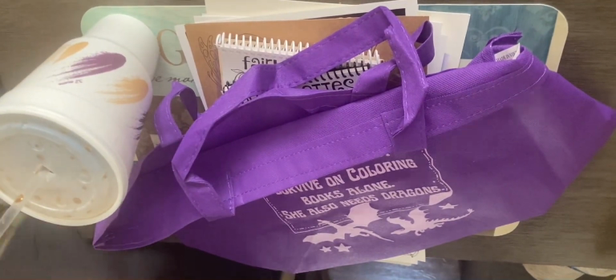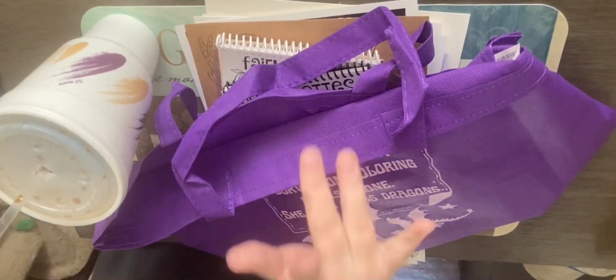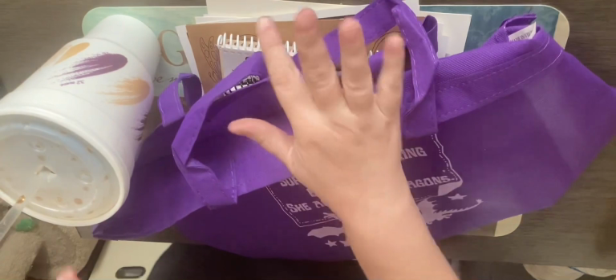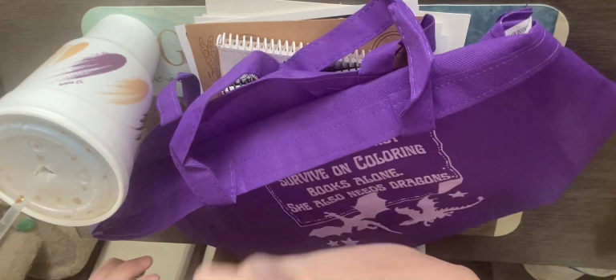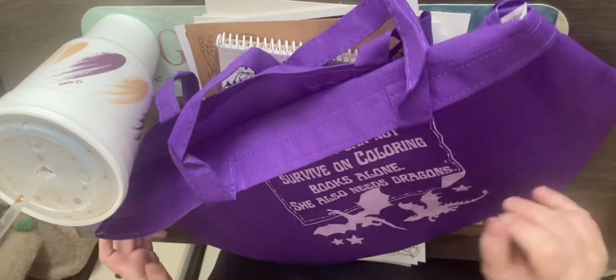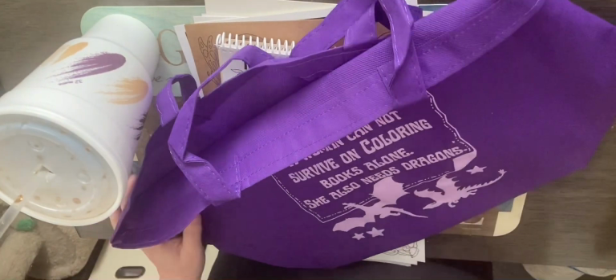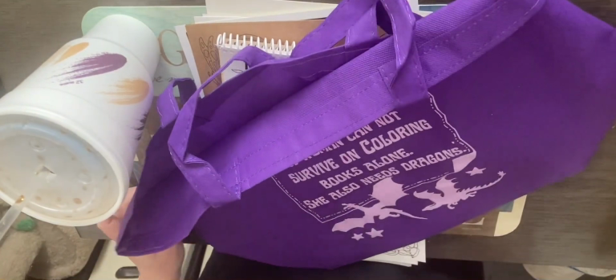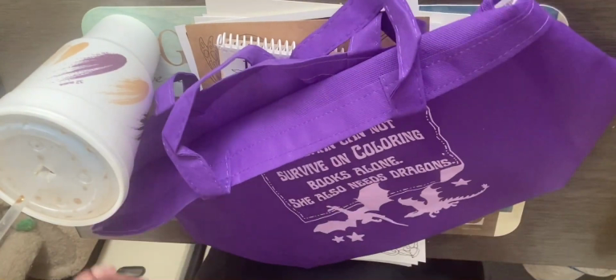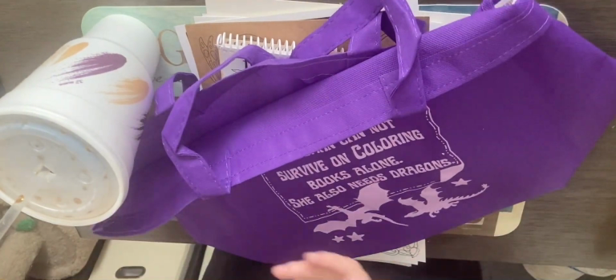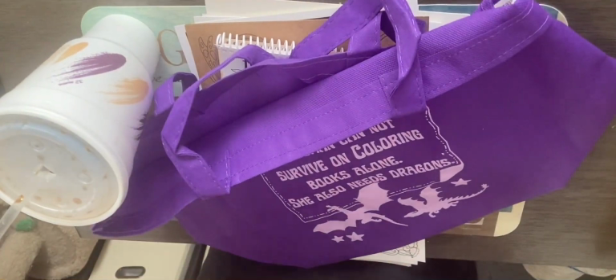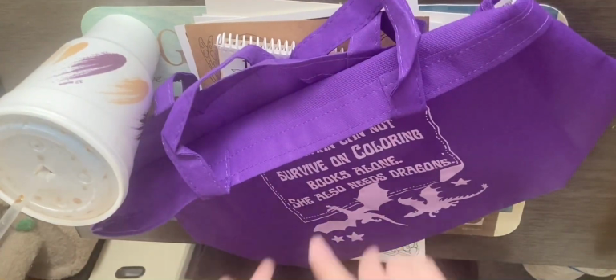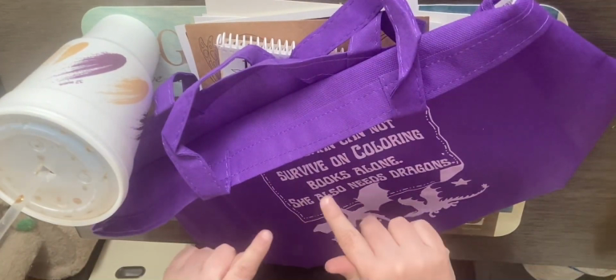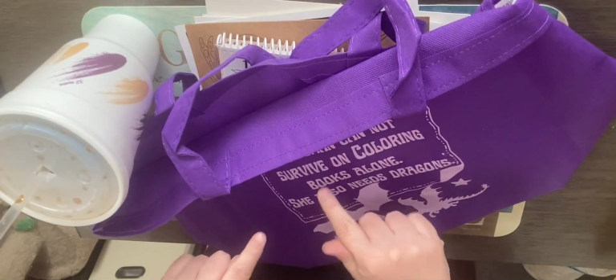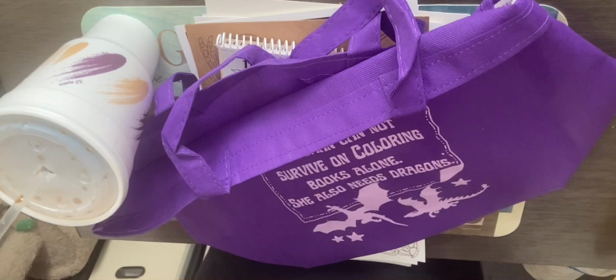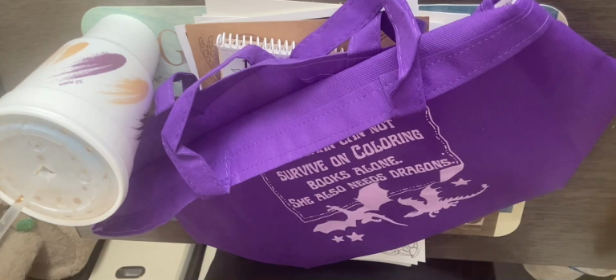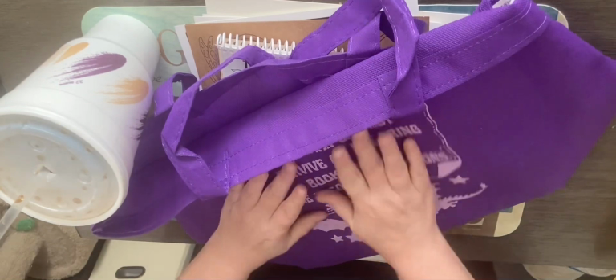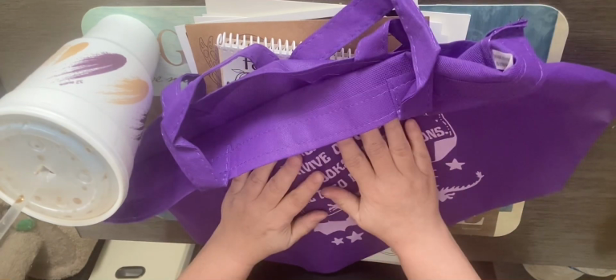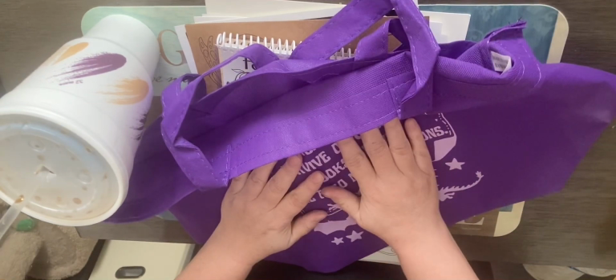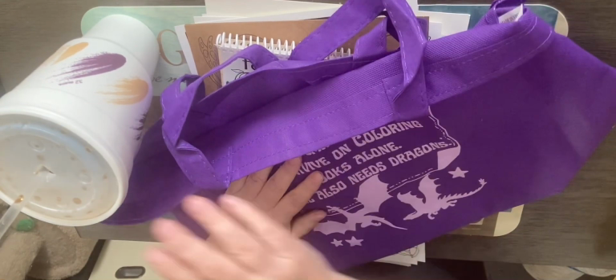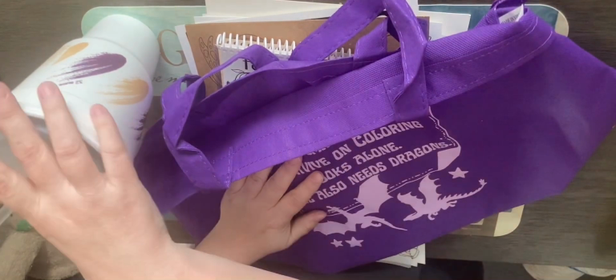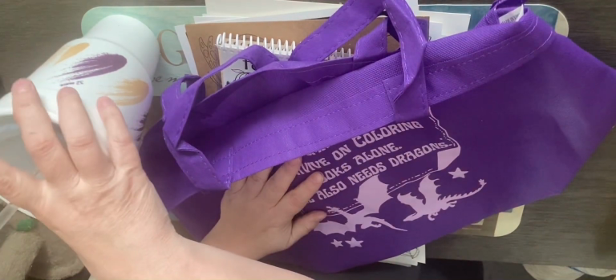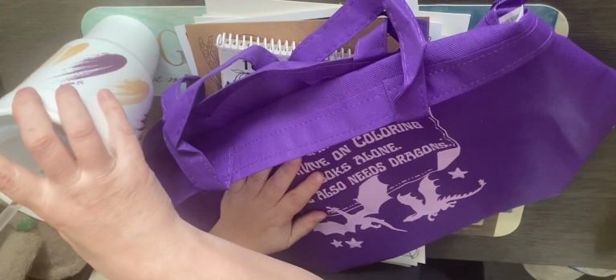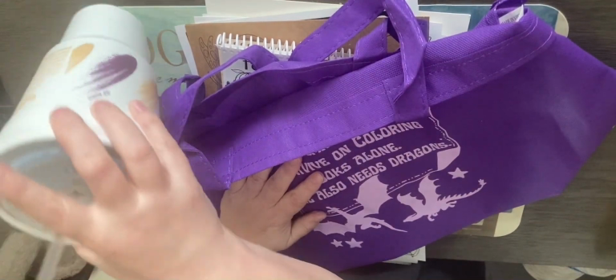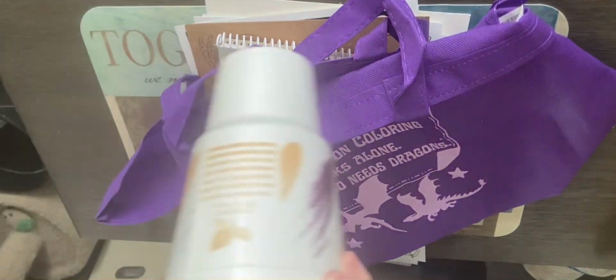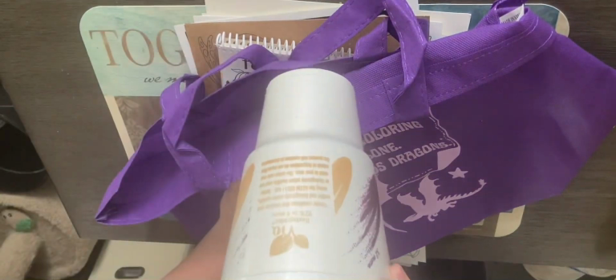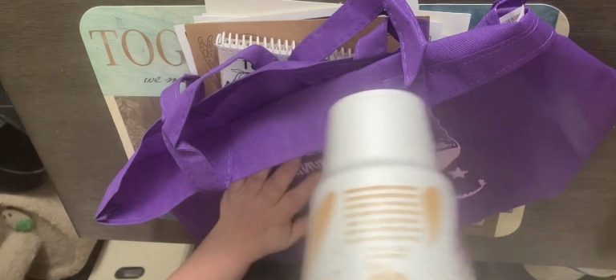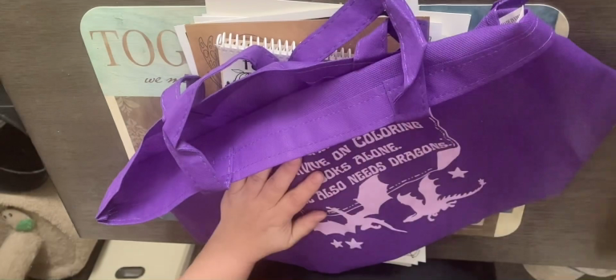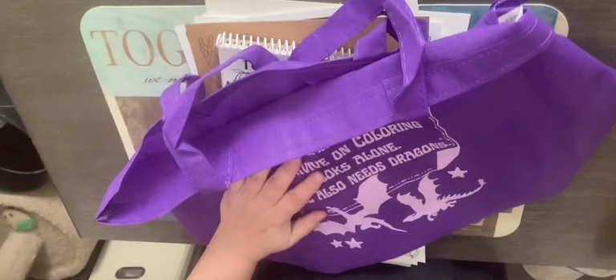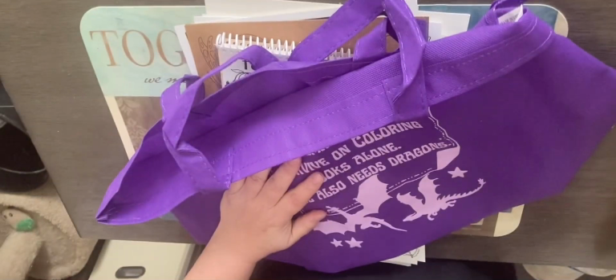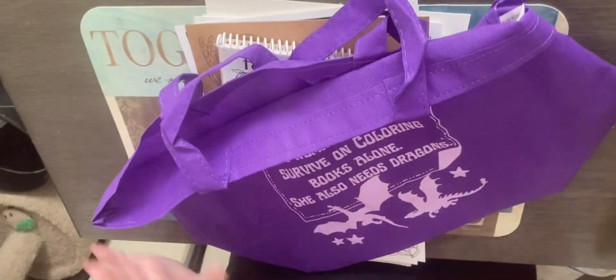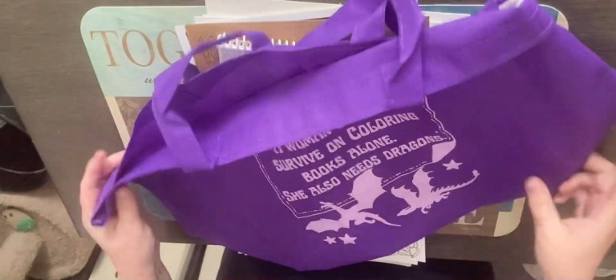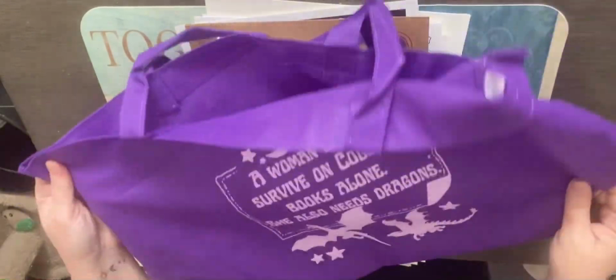Hi everyone, welcome back to coffee lover underscore five. Today we are going to do the Debra Muller box — this is the dragon box that just came out today. I'm drinking a cherry coke, so let's get on with it.